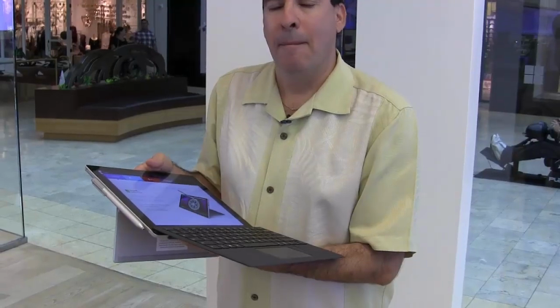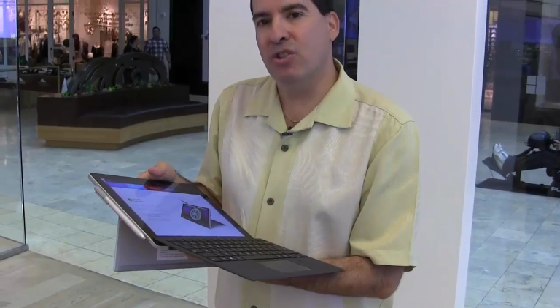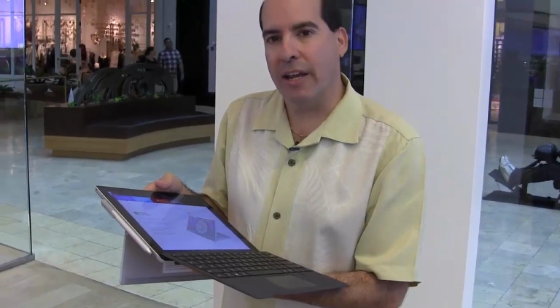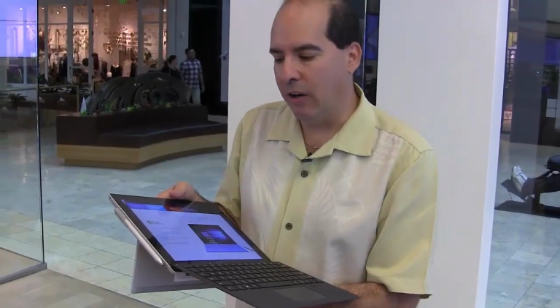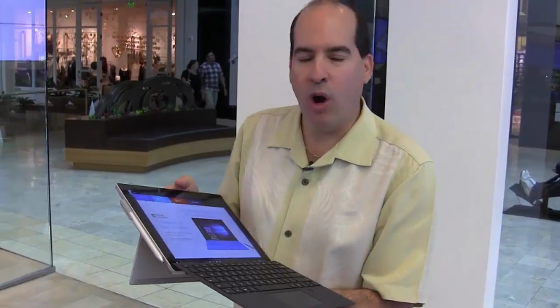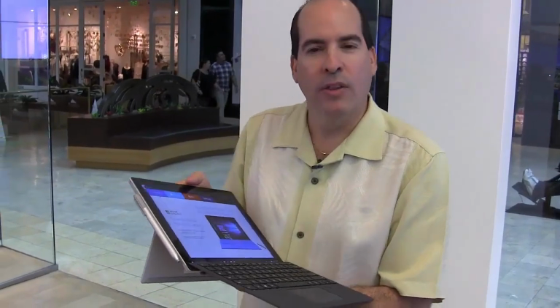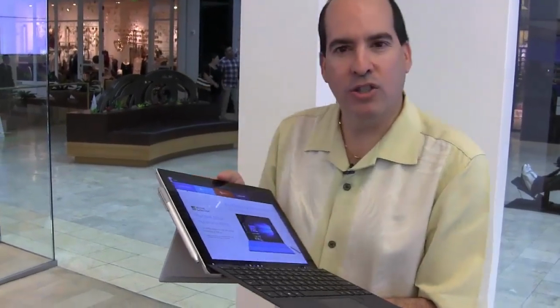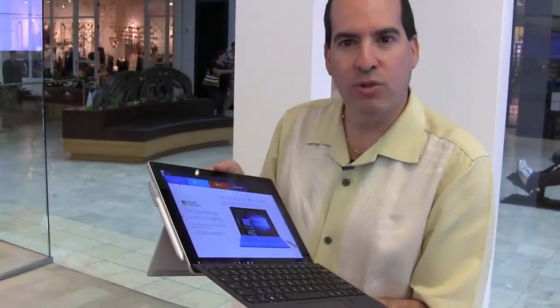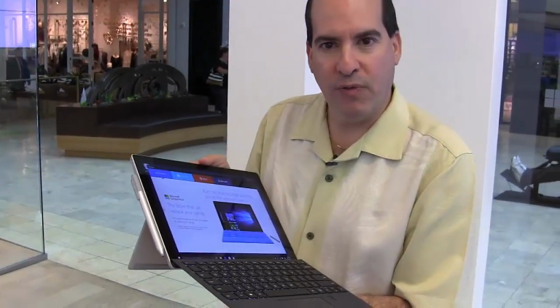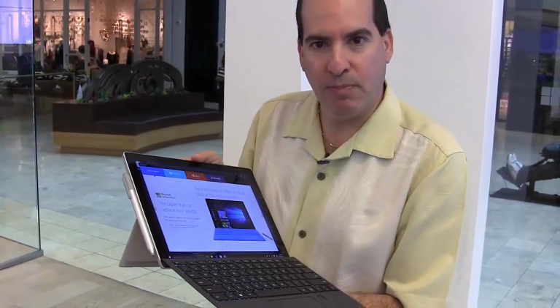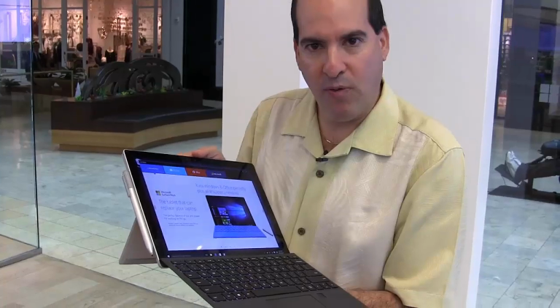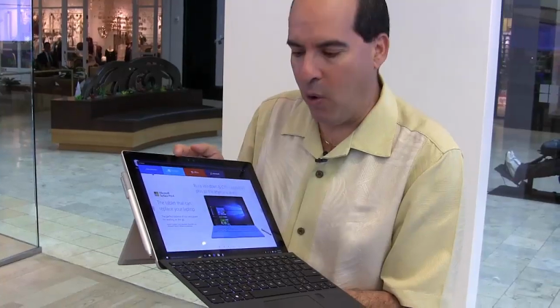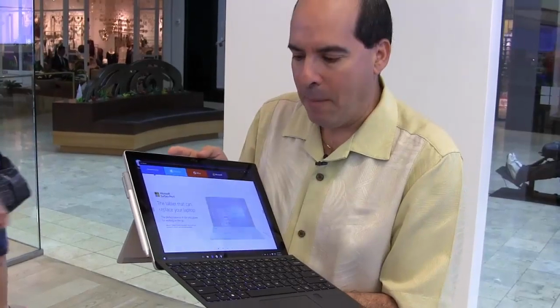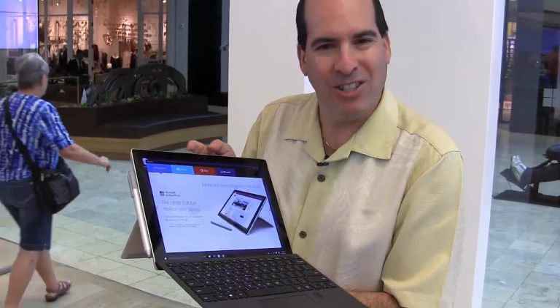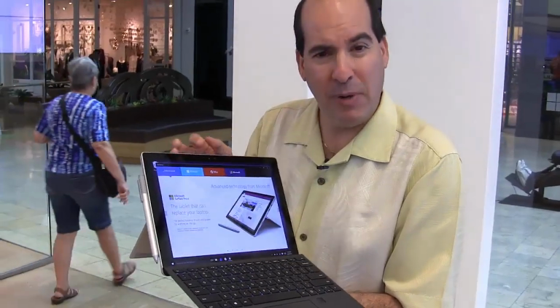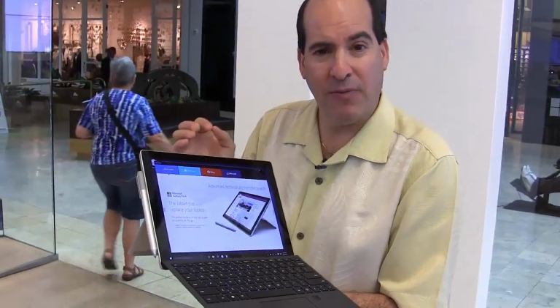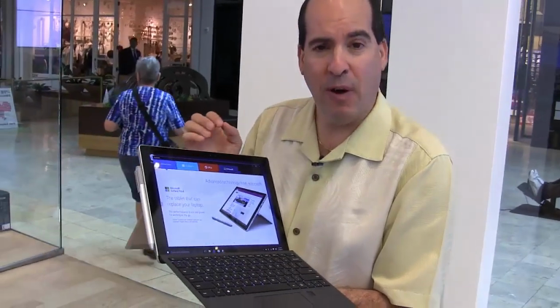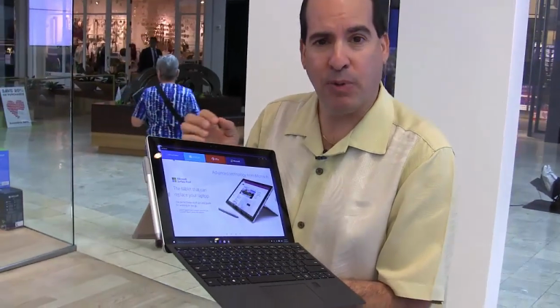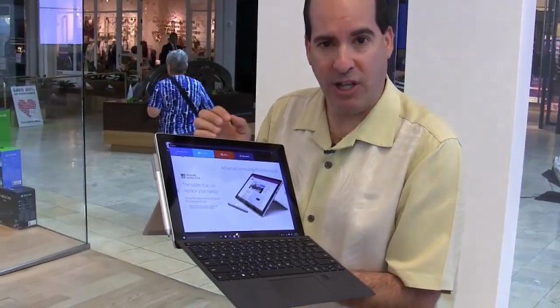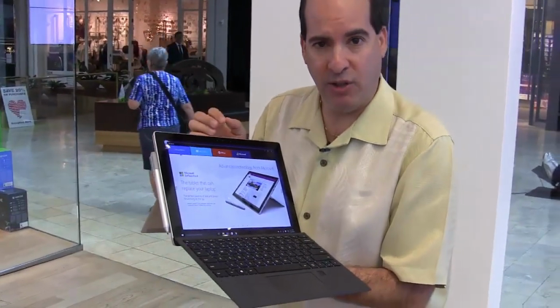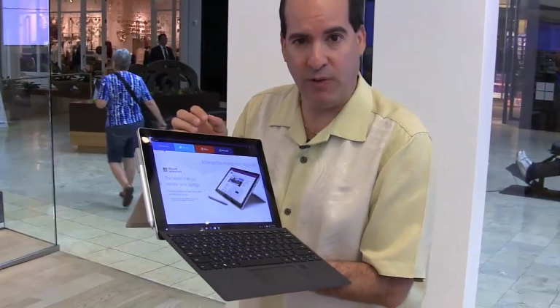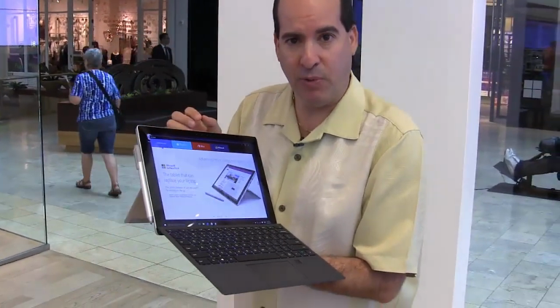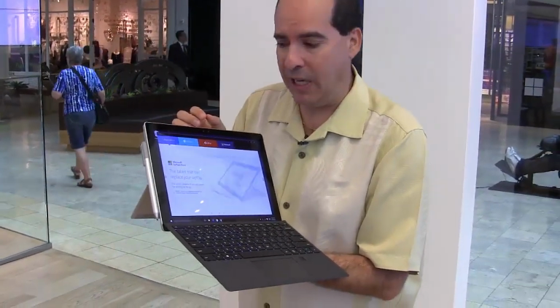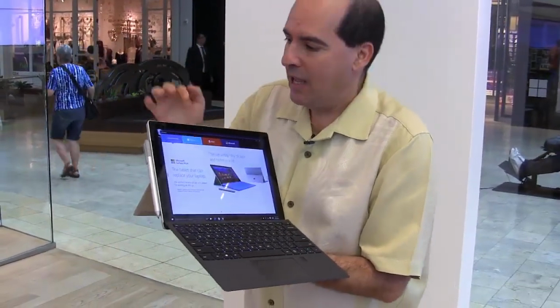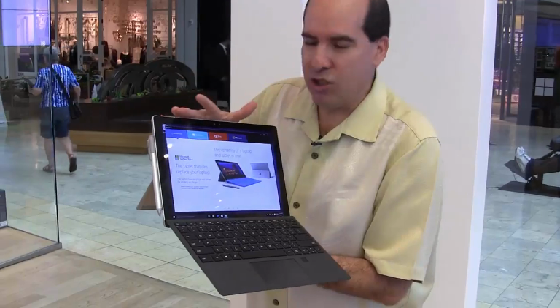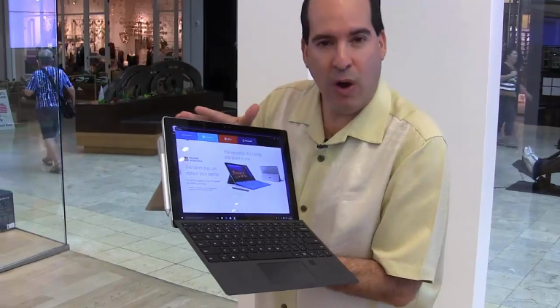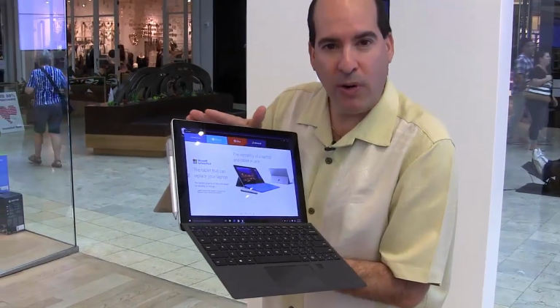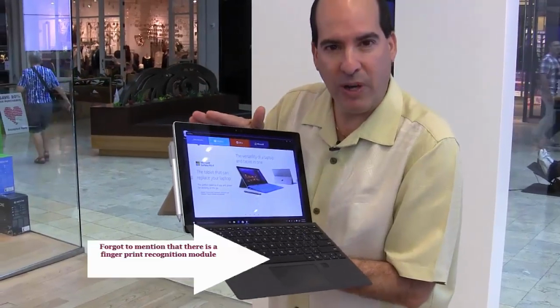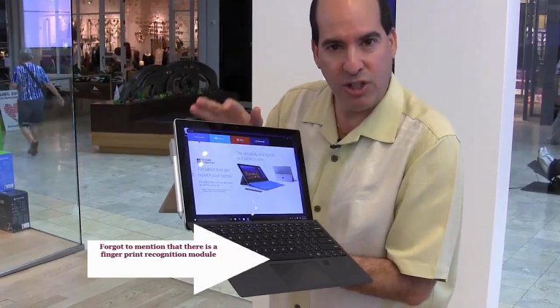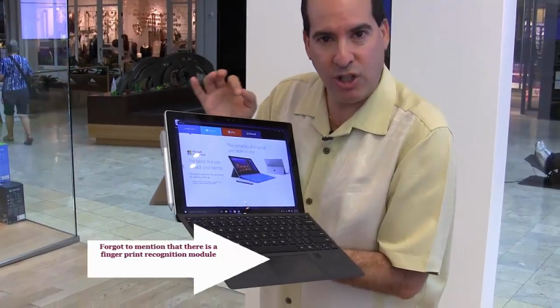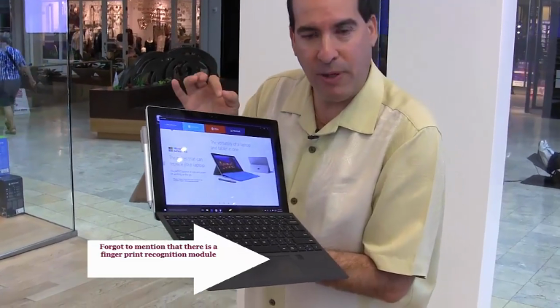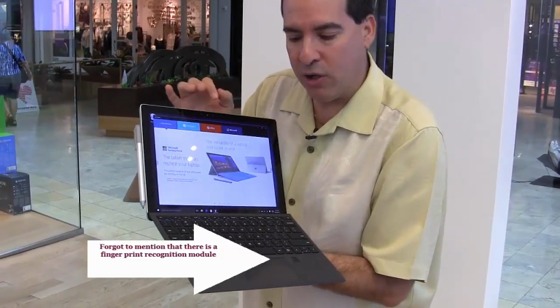Mr. Tech here. So this is a new Surface Pro 4. It's a little bit different from its predecessor, the Surface Pro 3. This is 12.3 inches, just a little bit larger.